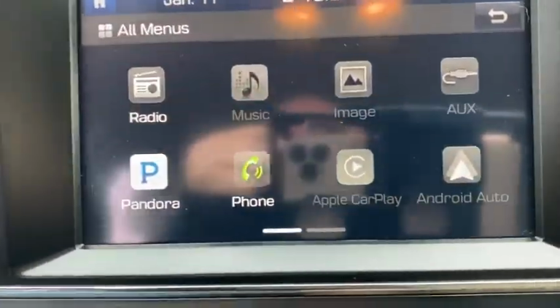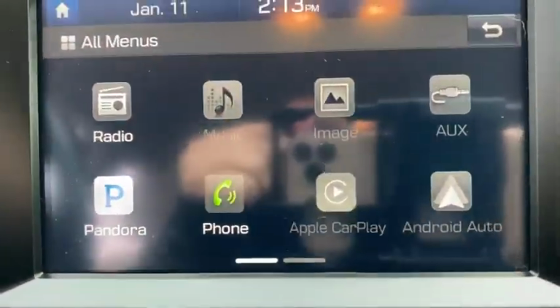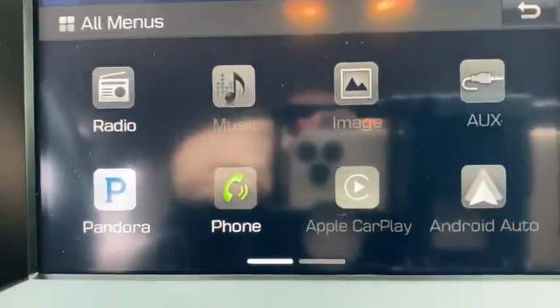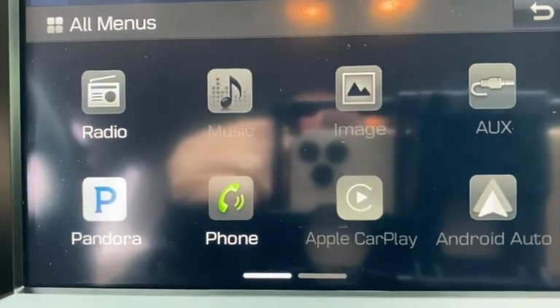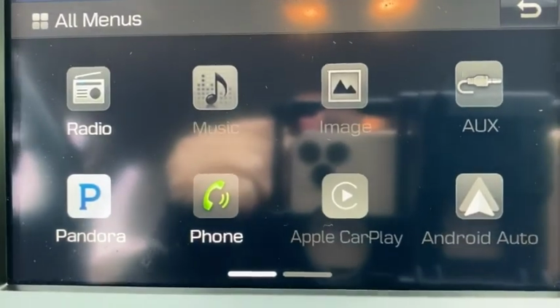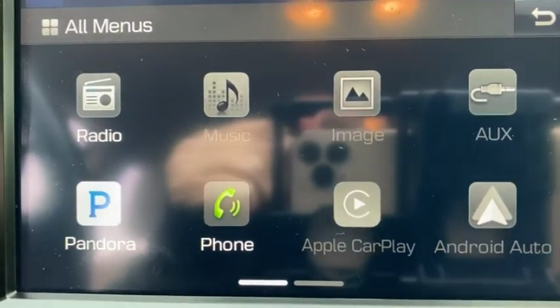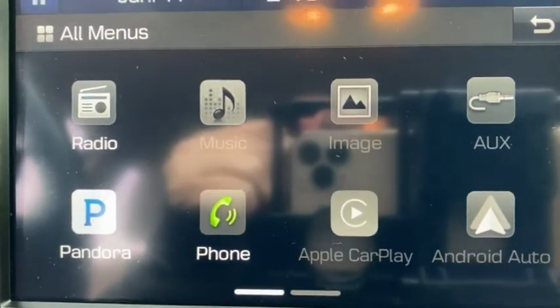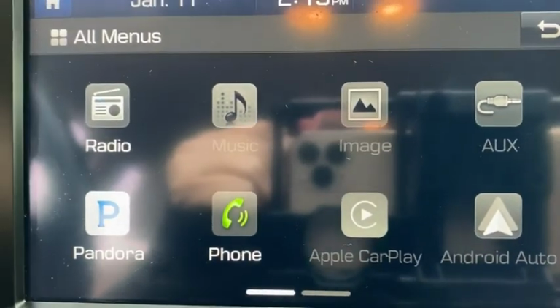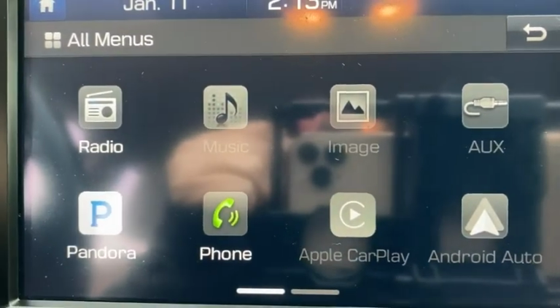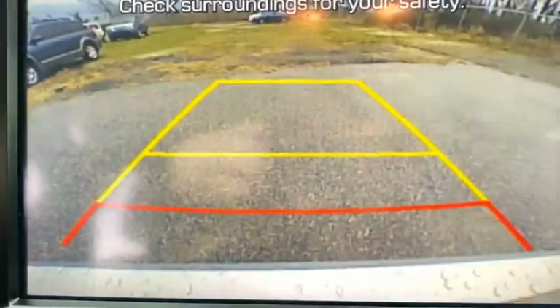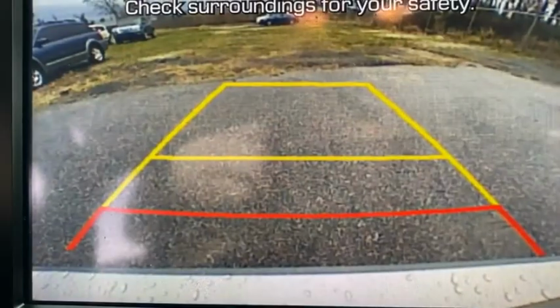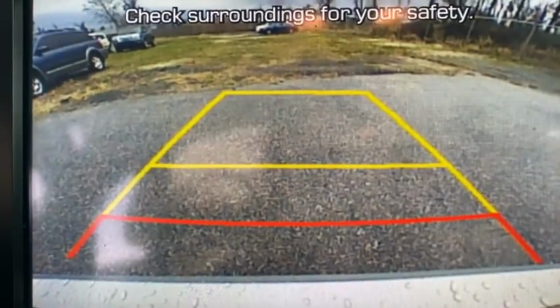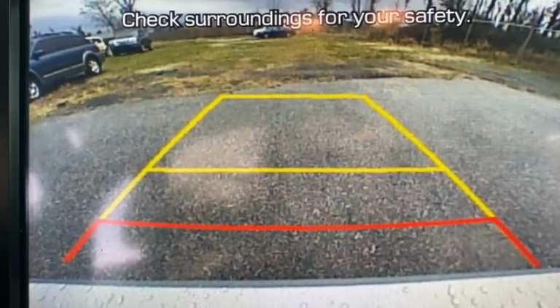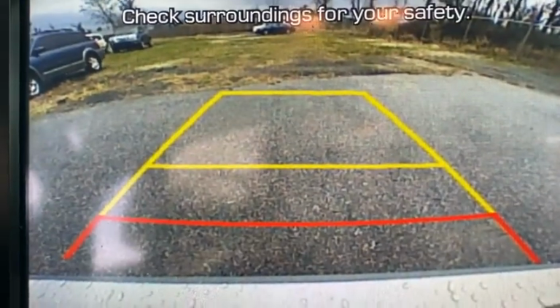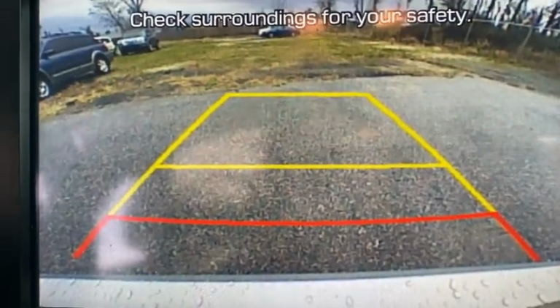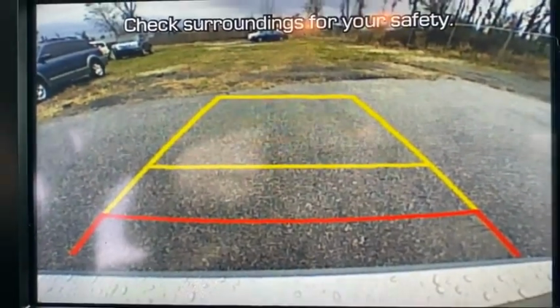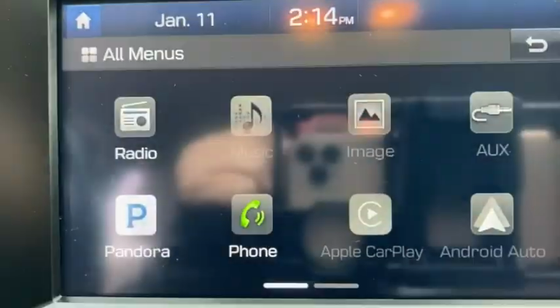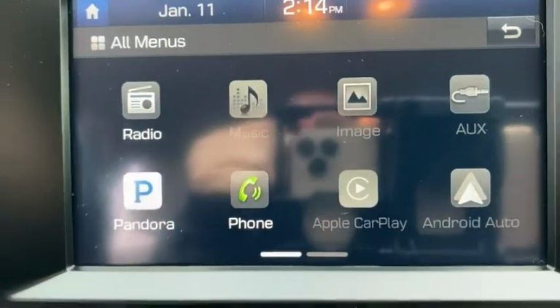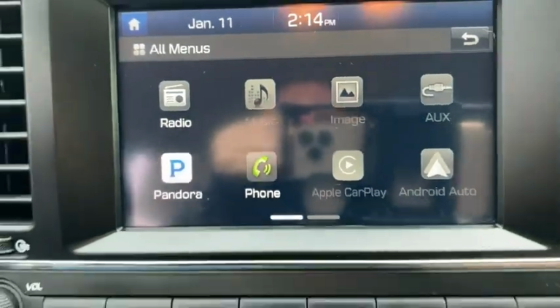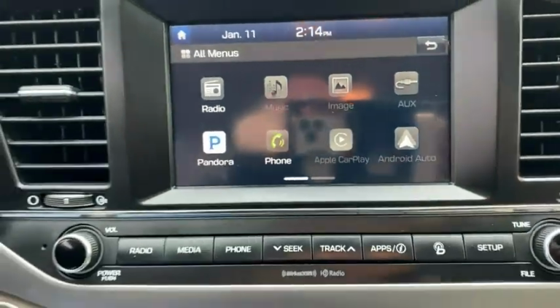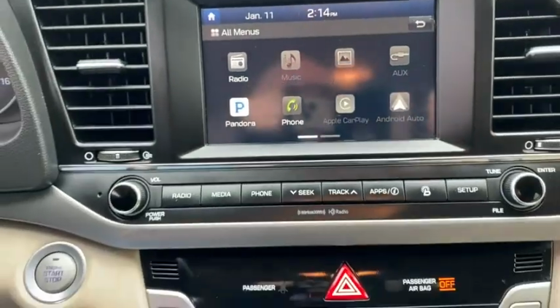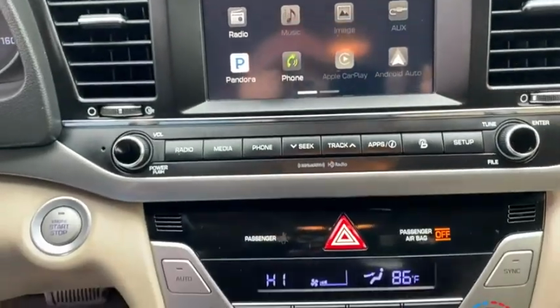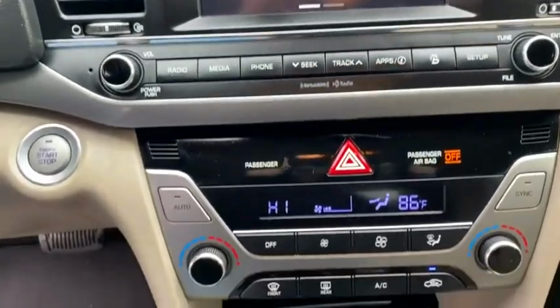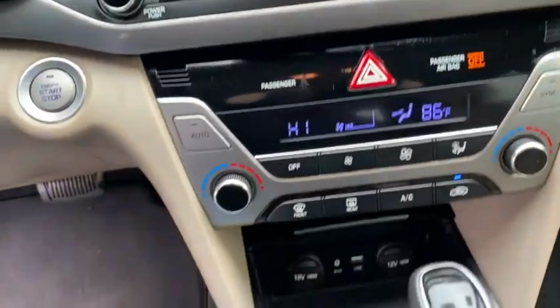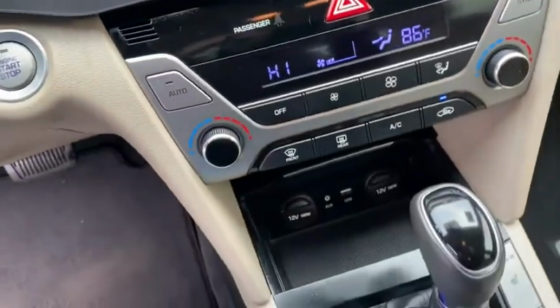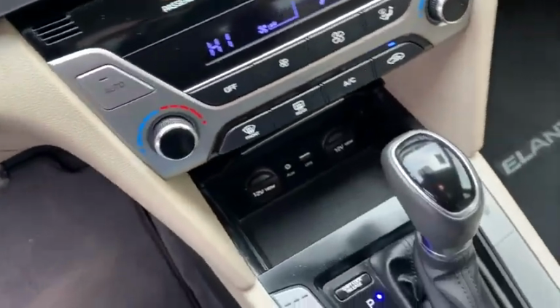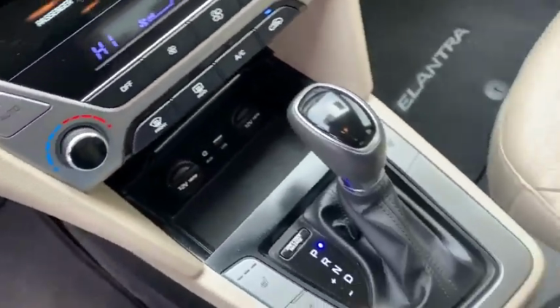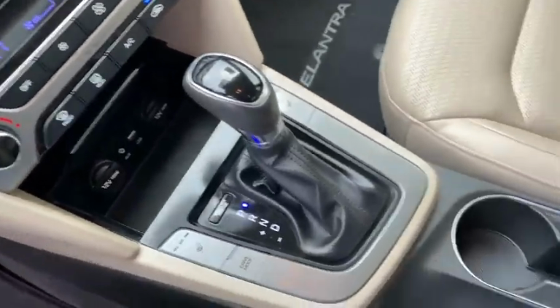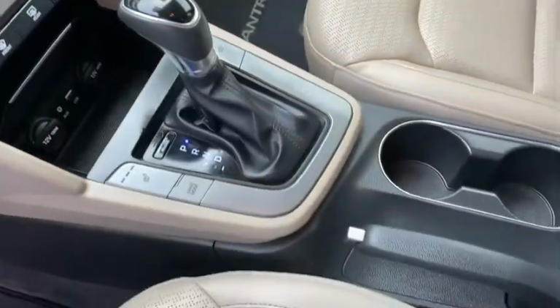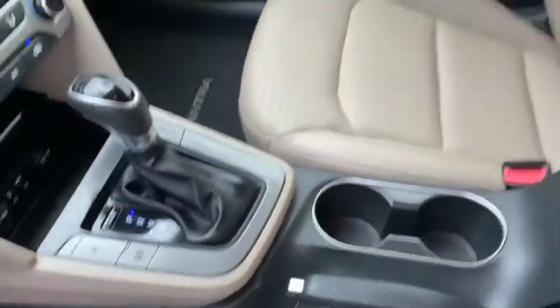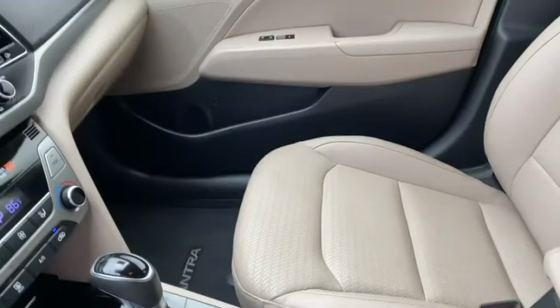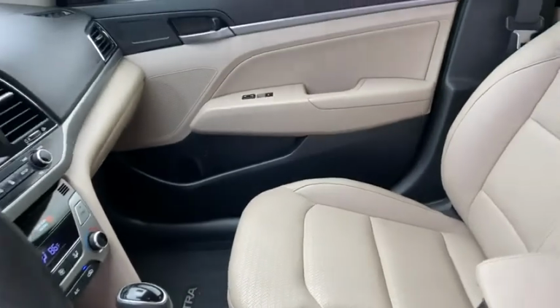Bluetooth, adjustable steering wheel, power steering, aluminum wheels, four-wheel disc brakes, cruise control, keyless start, climate control, front-wheel drive, AM-FM stereo radio, rear defrost.